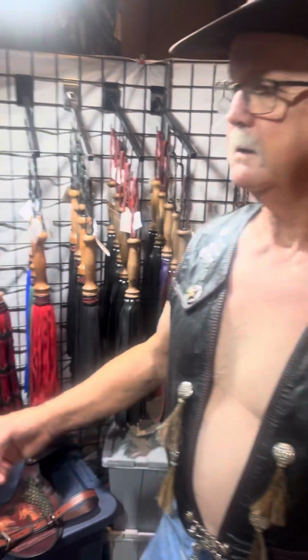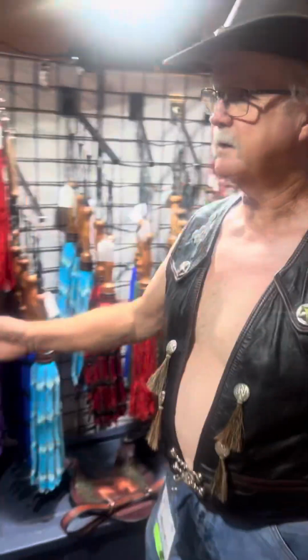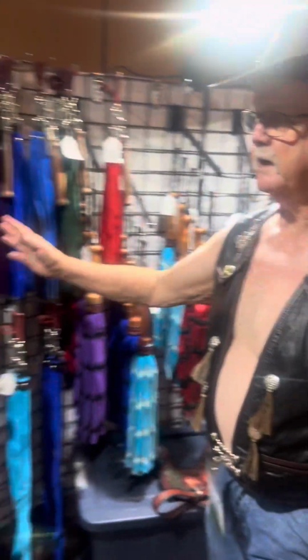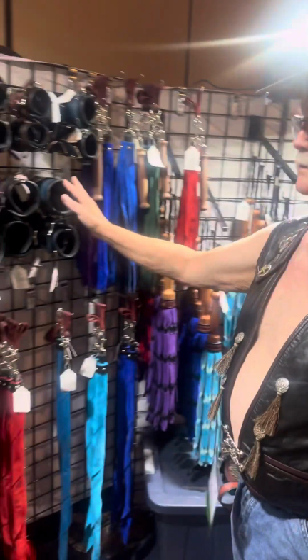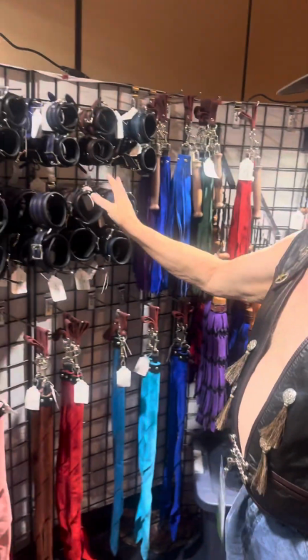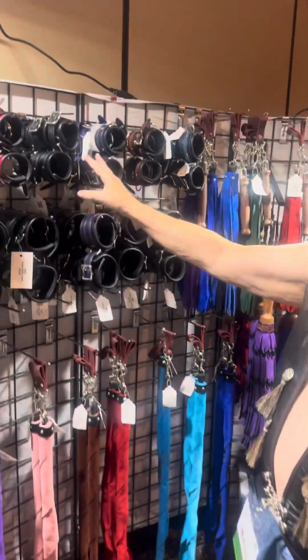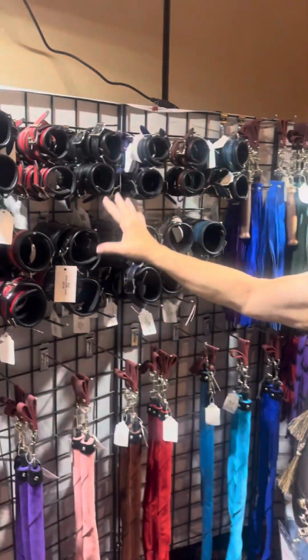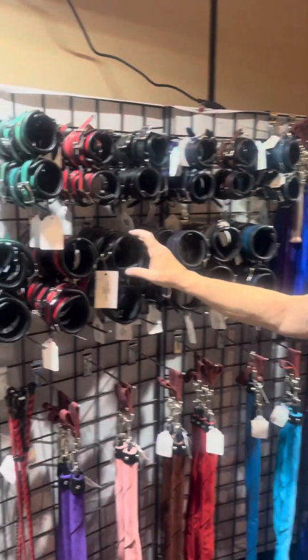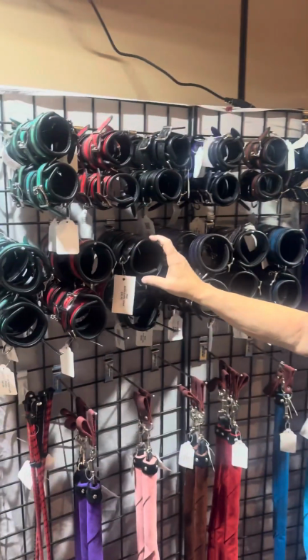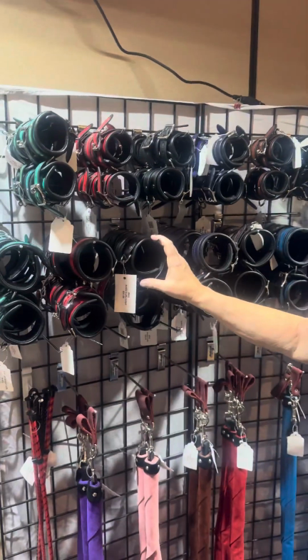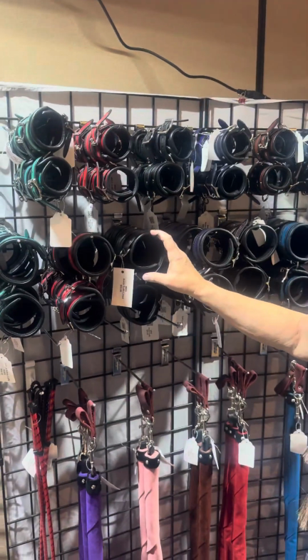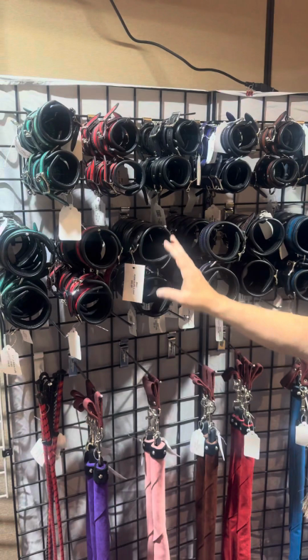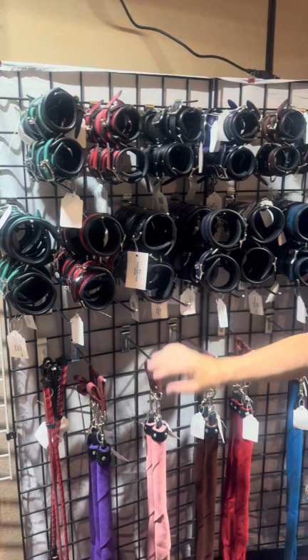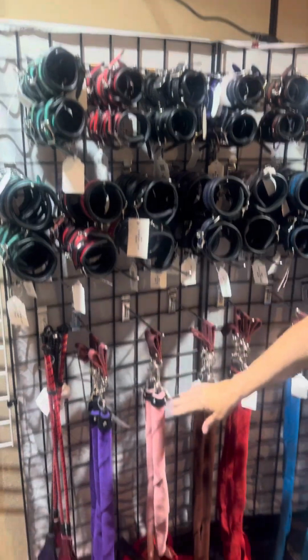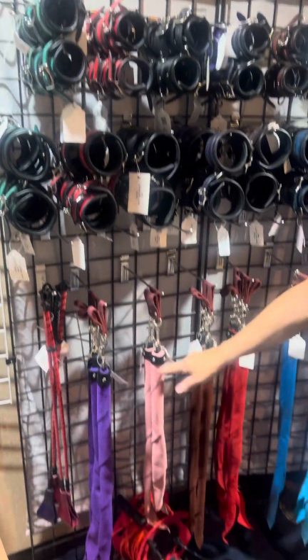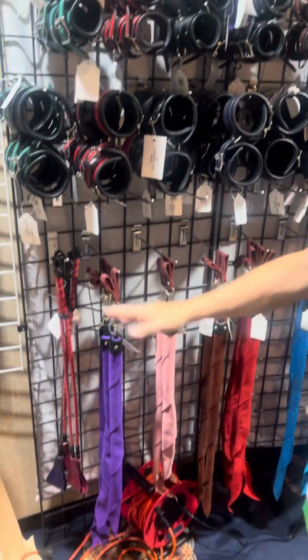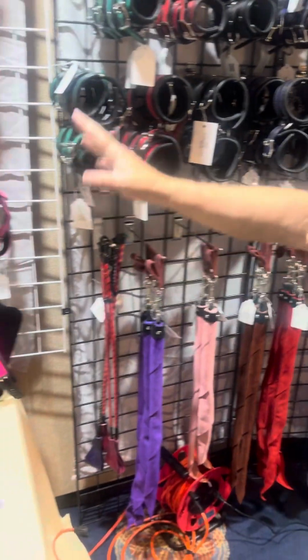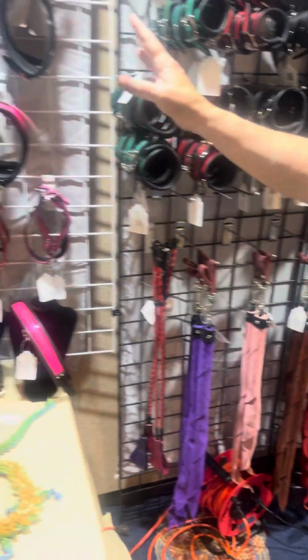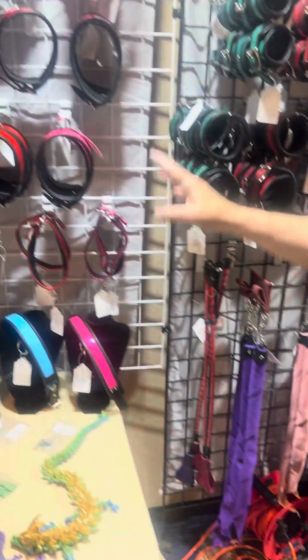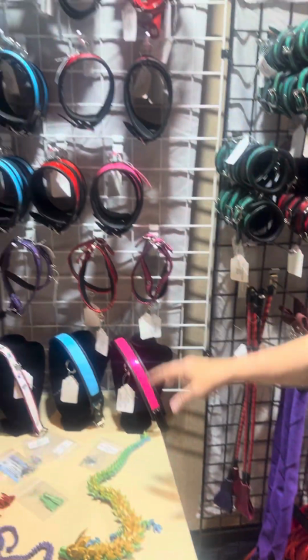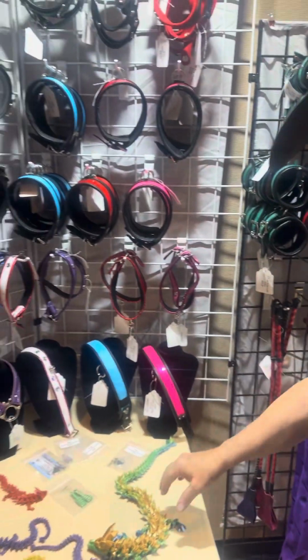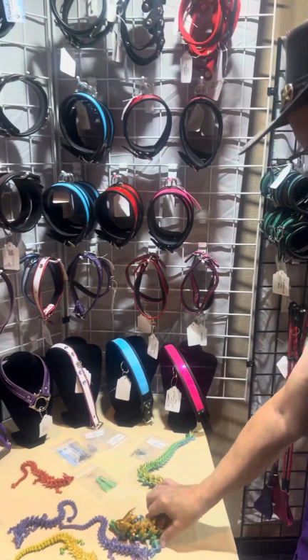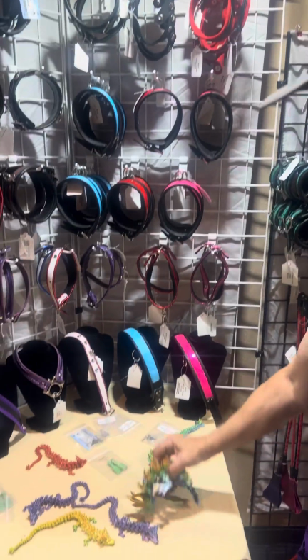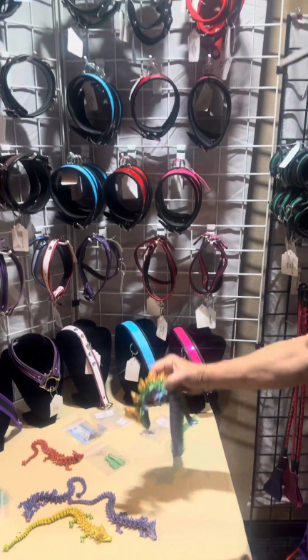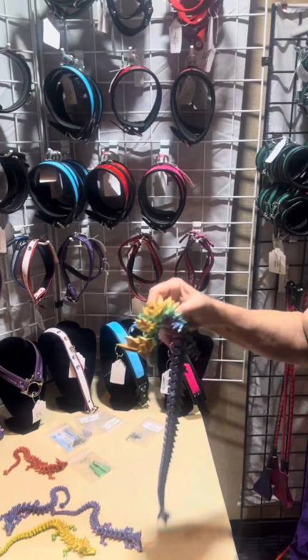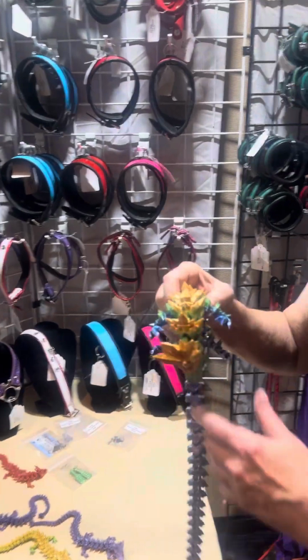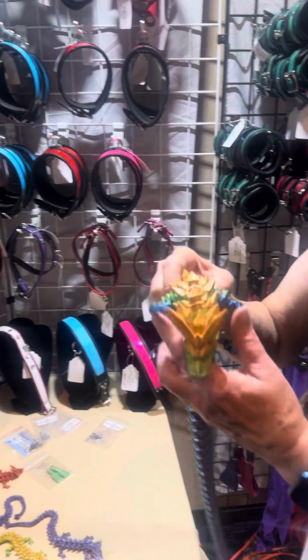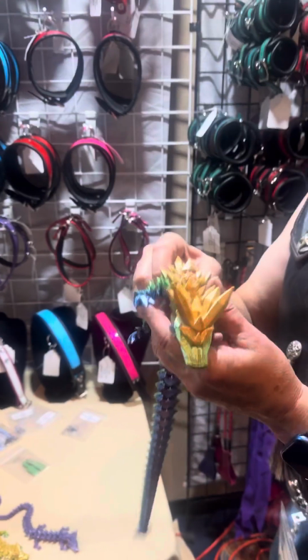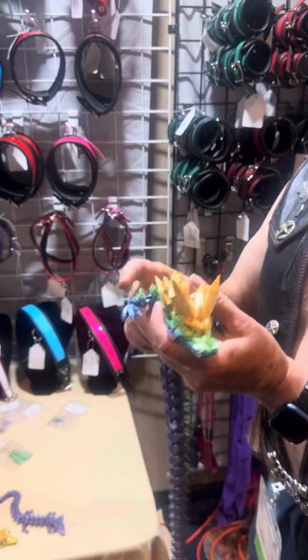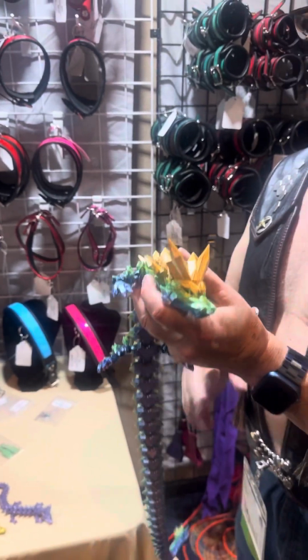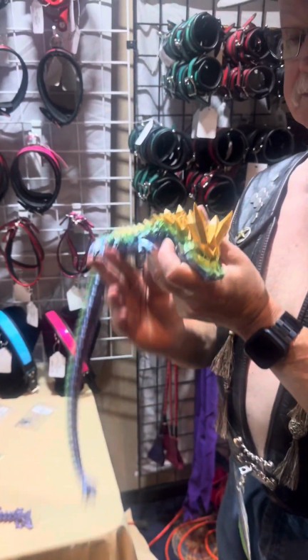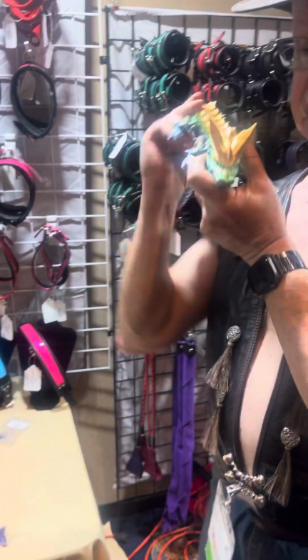We have our line of wrists and ankle cuffs, some dragon tails, and we've got dragons. Cool little dragons.